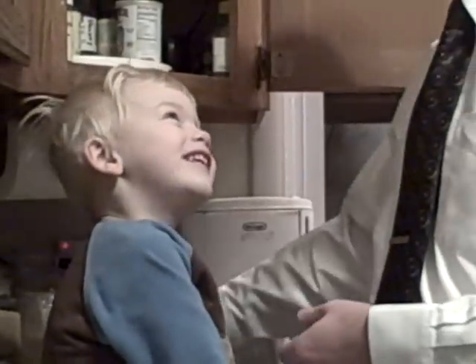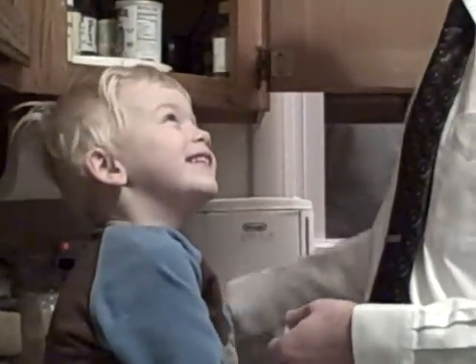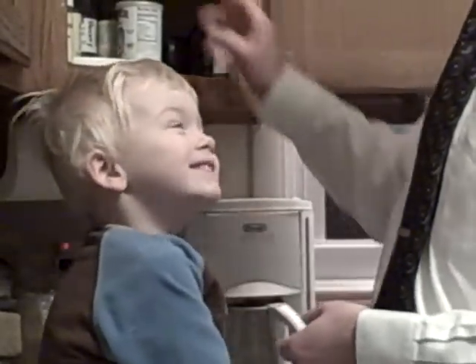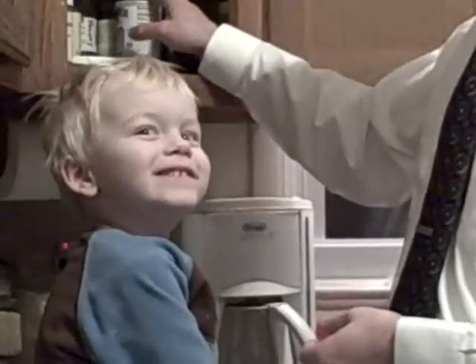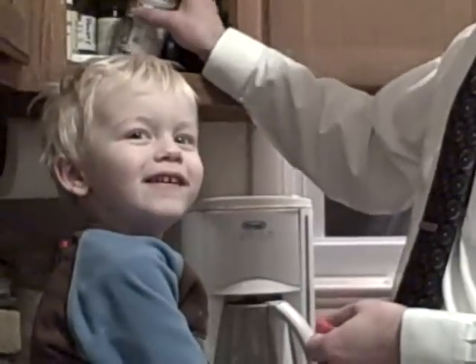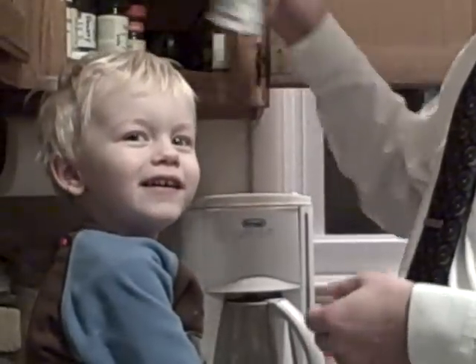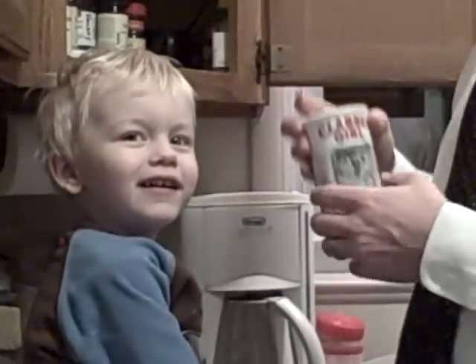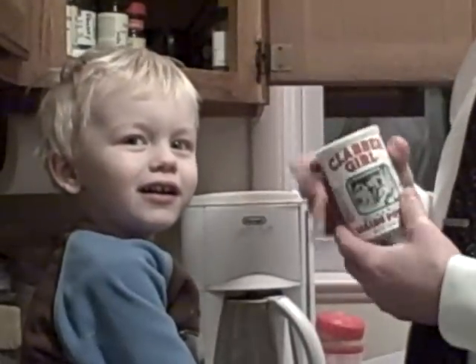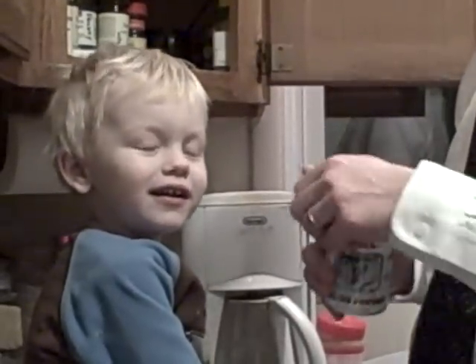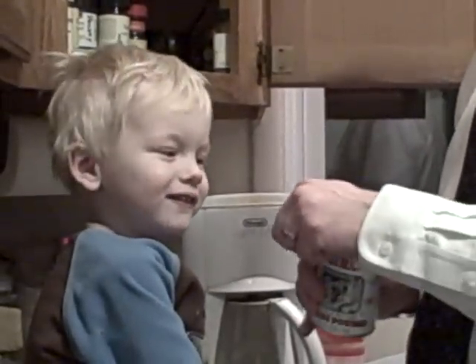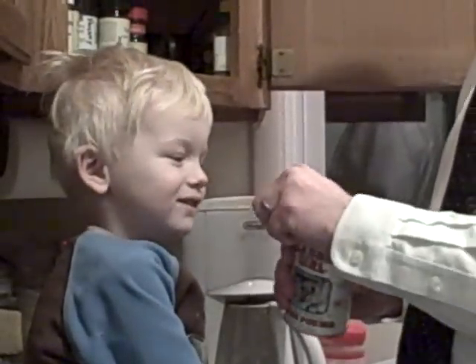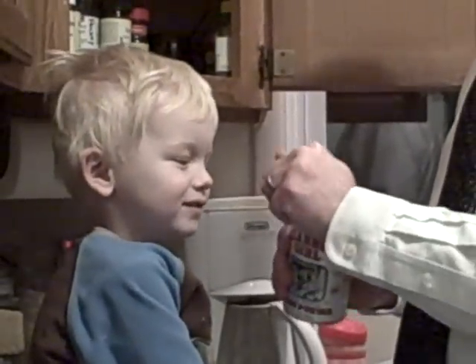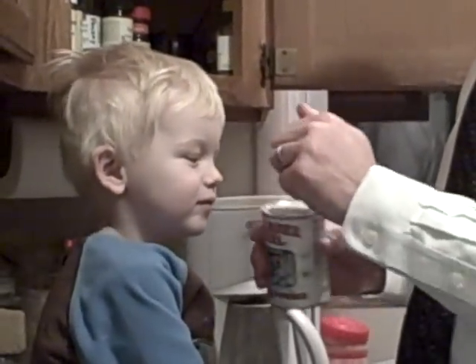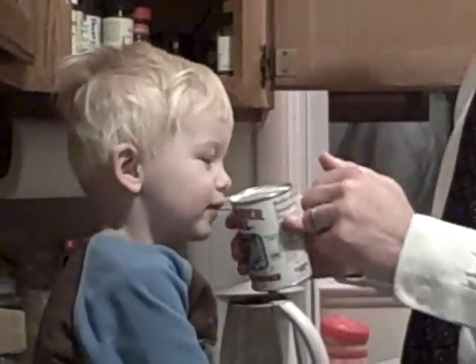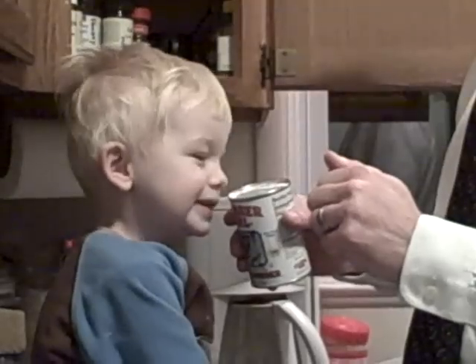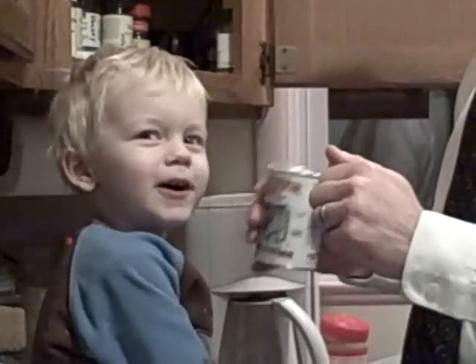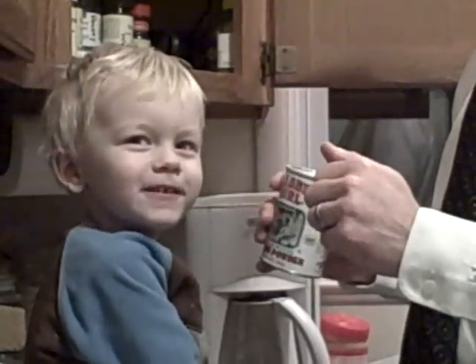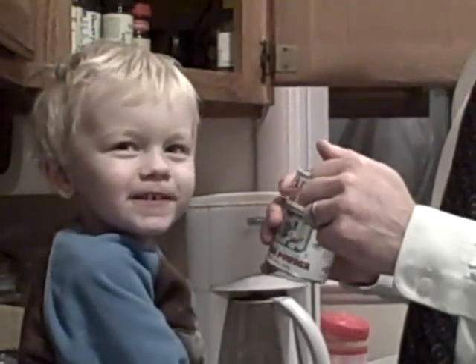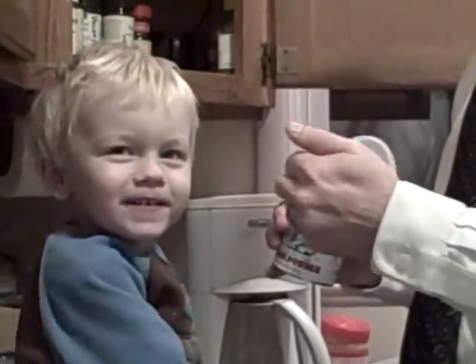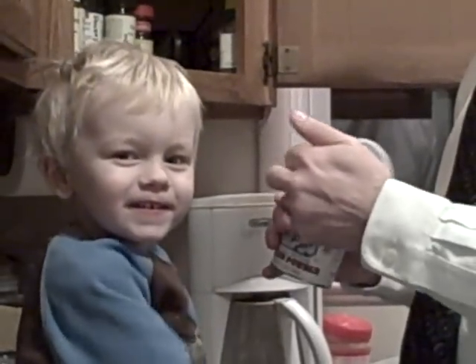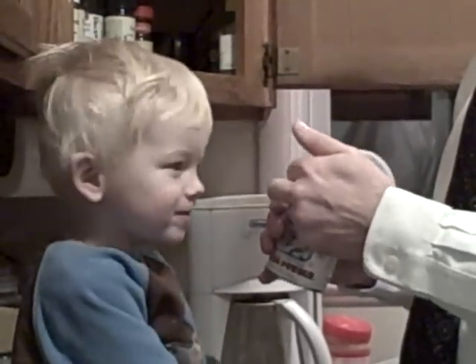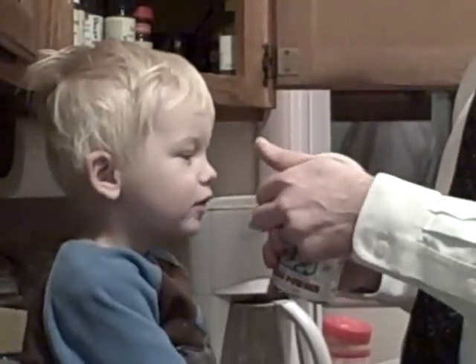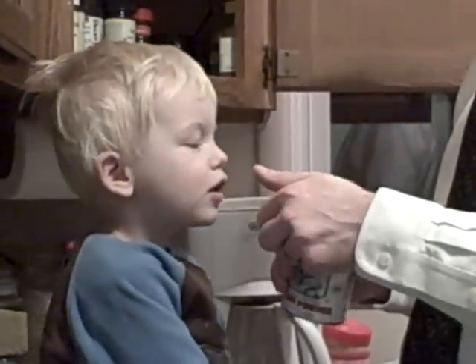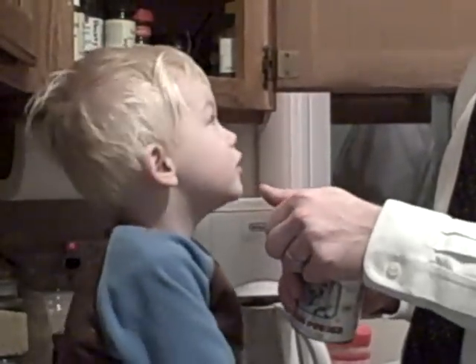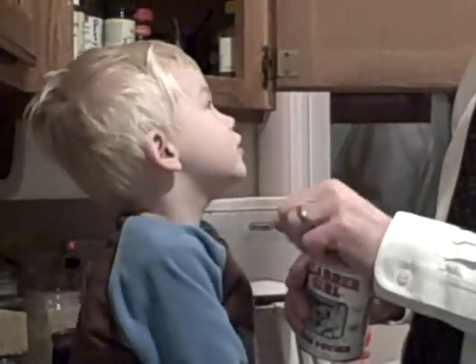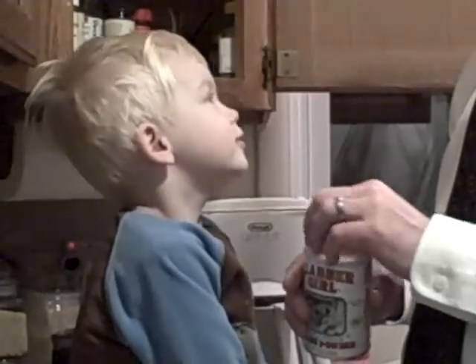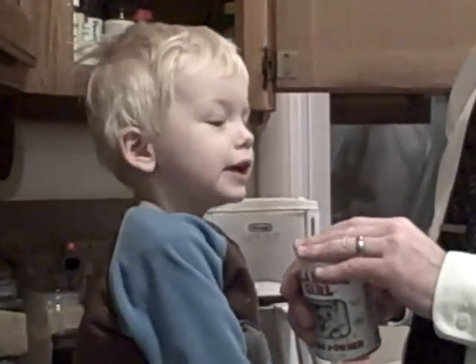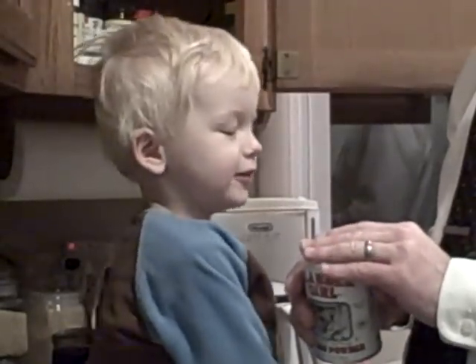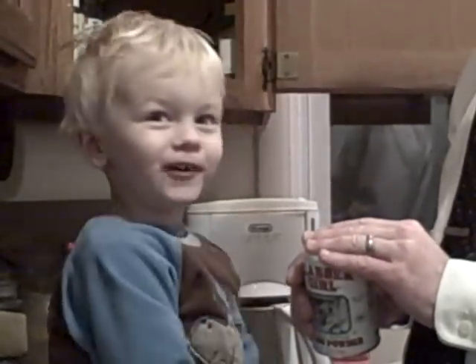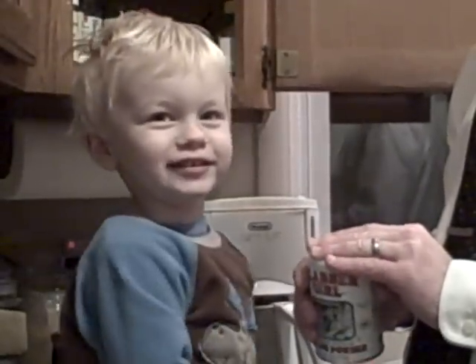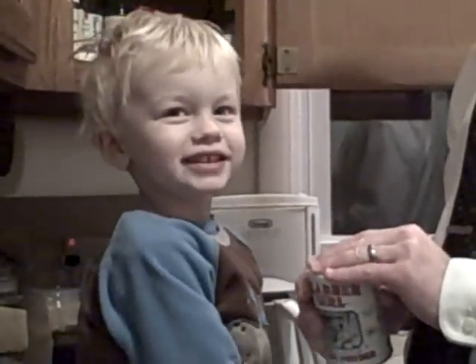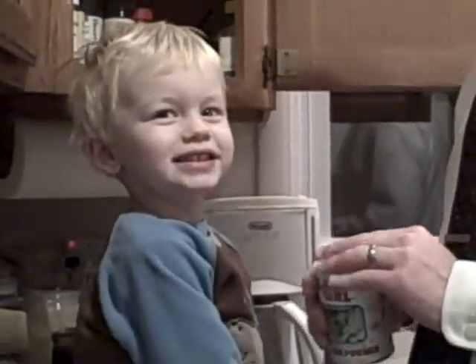Hi, Mama. Hi, Mama. Hi, Mama — you're right. Ooh, what's this? Baking powder. What does Daddy use baking powder for? I use it for pancakes and waffles. Shallots. That's right.